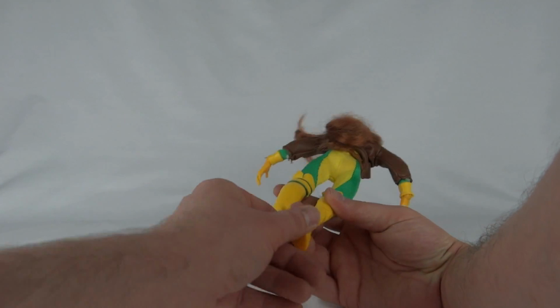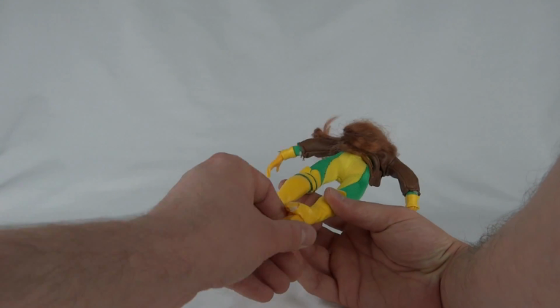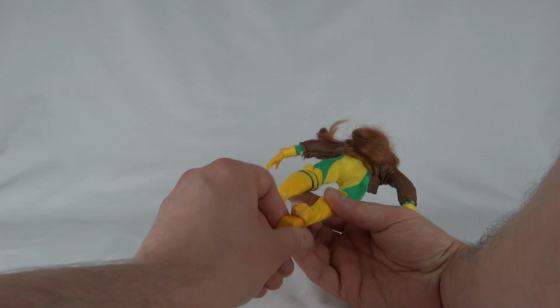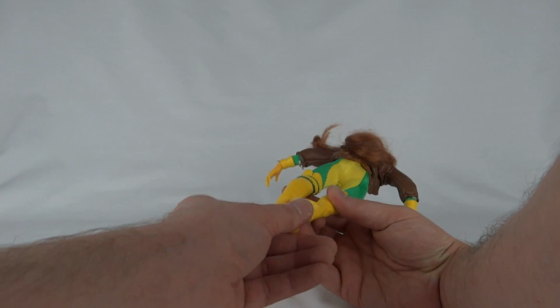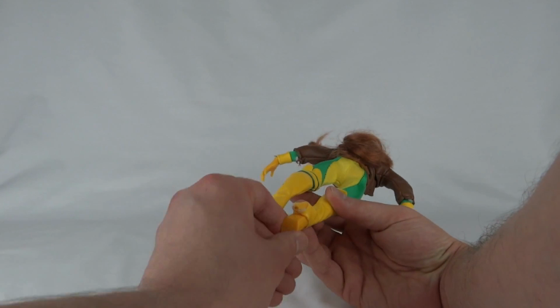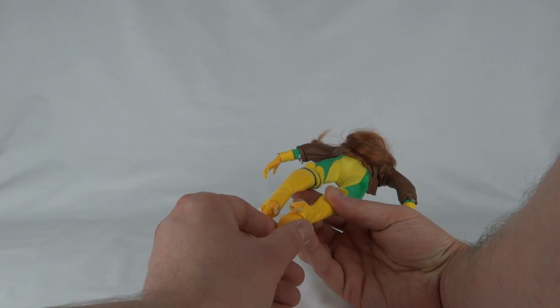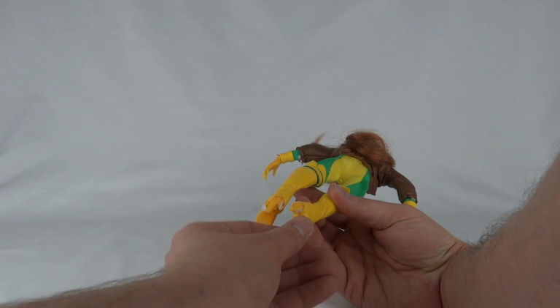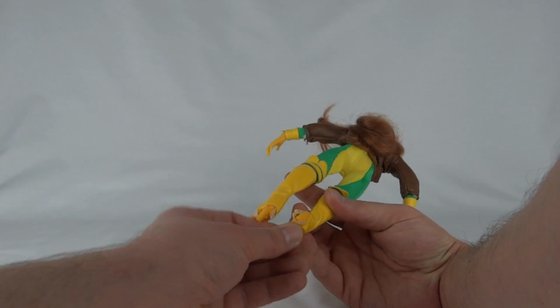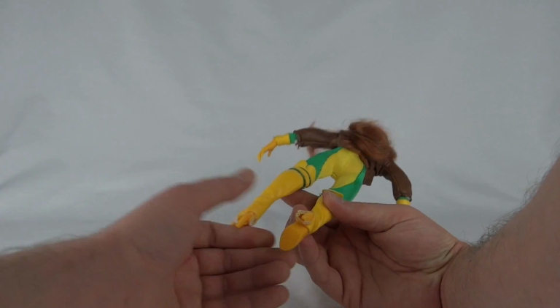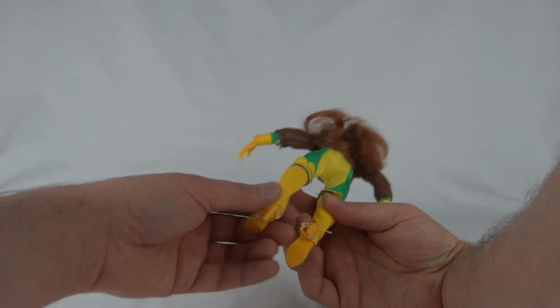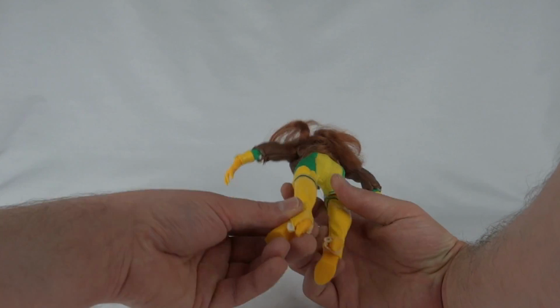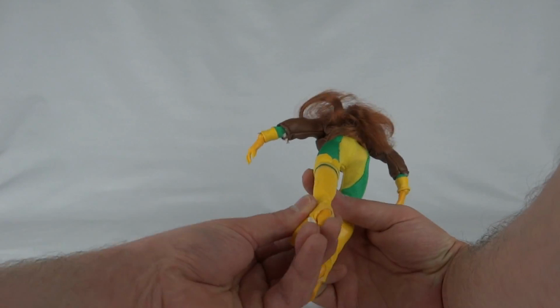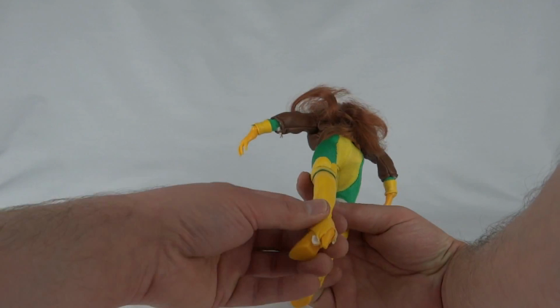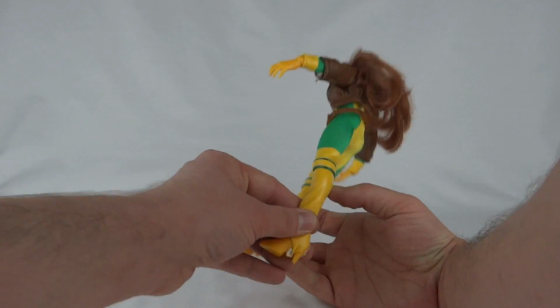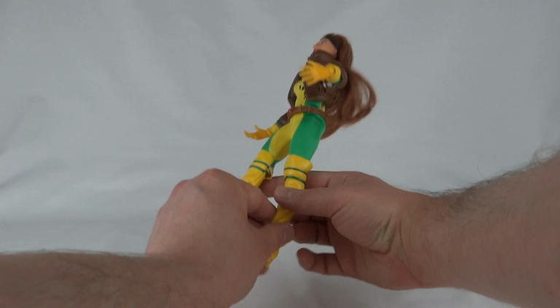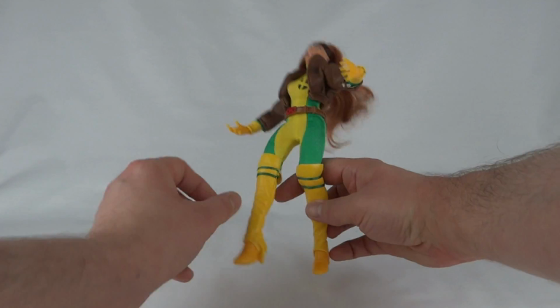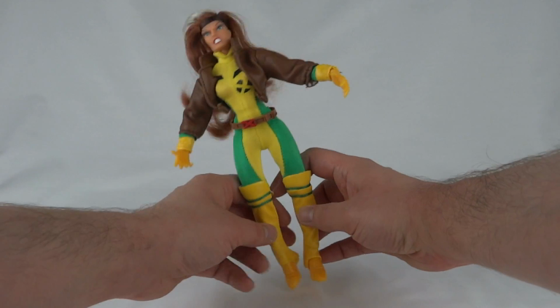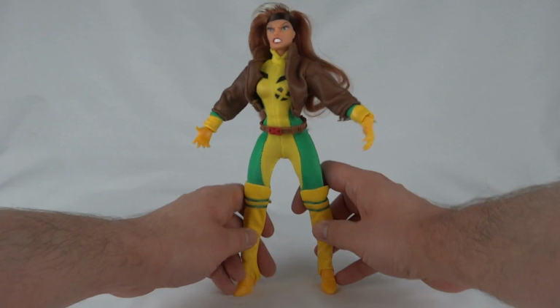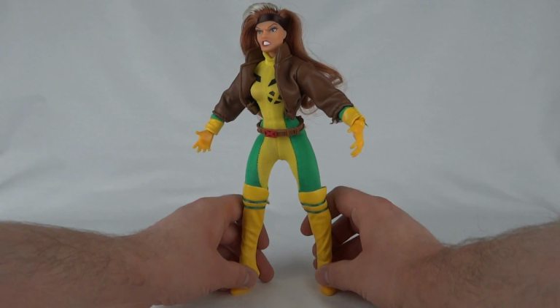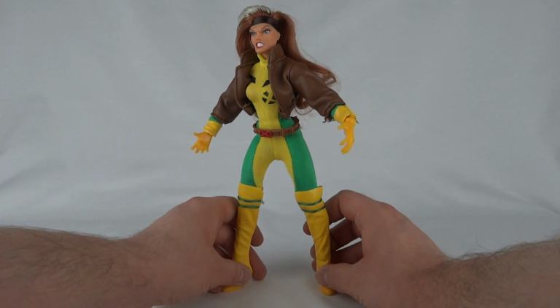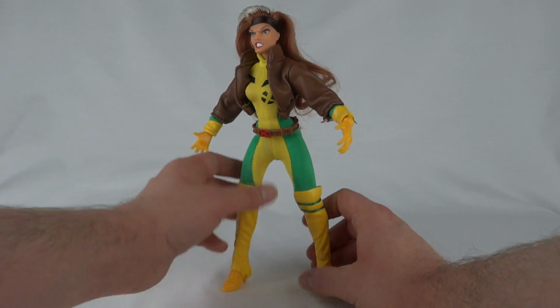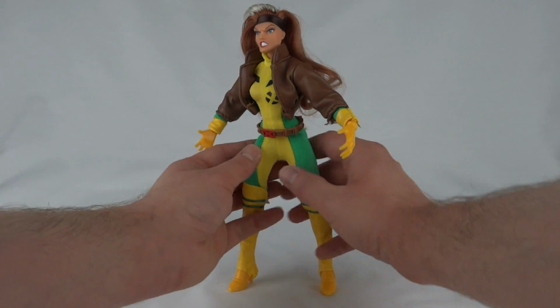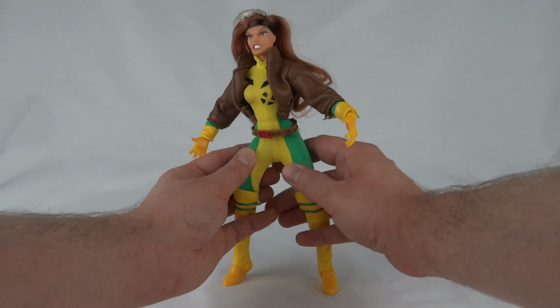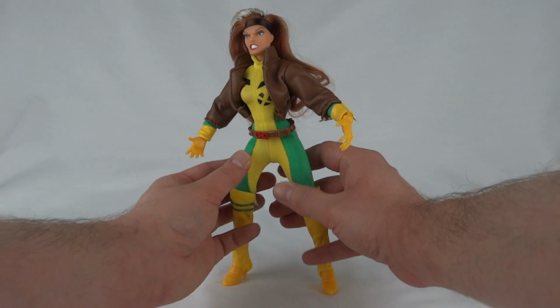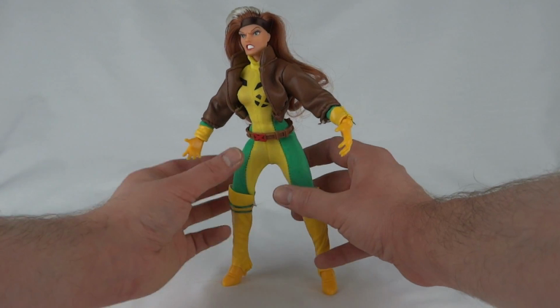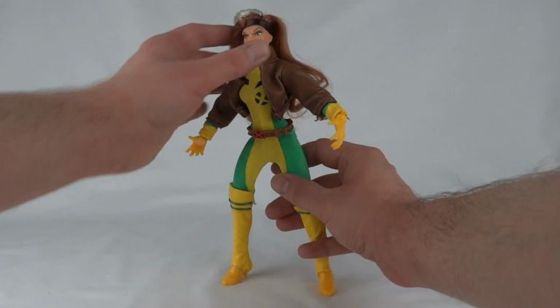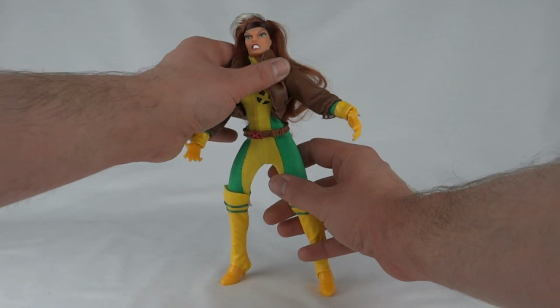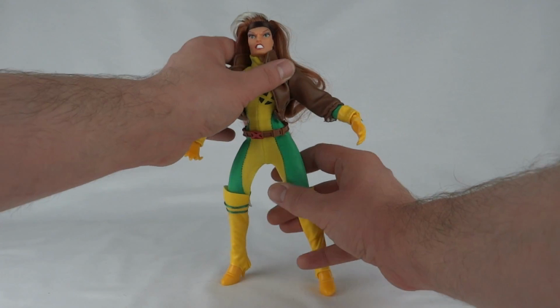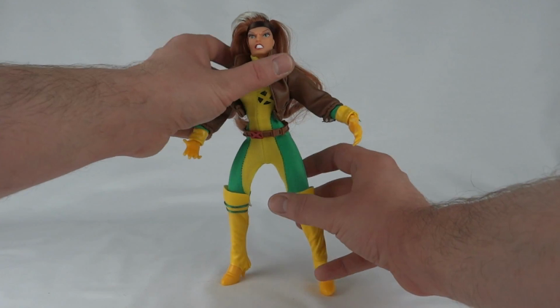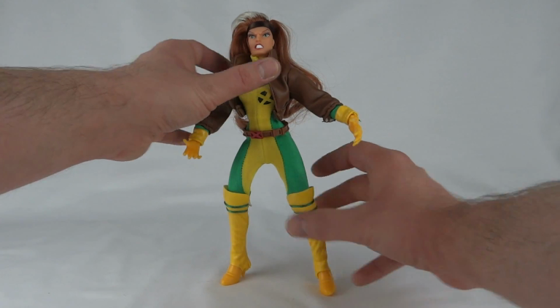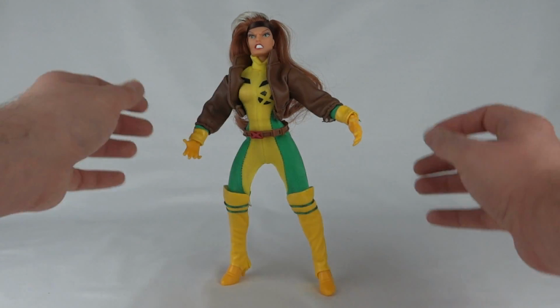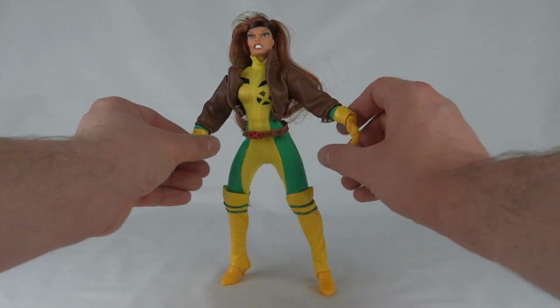The PVC is meant to be the top of the boots, and then the bottom of the boots are actually plastic — they're her feet — so that's great because at least she's going to stand up properly. Some of these female figures have trouble, but this one's not too bad.